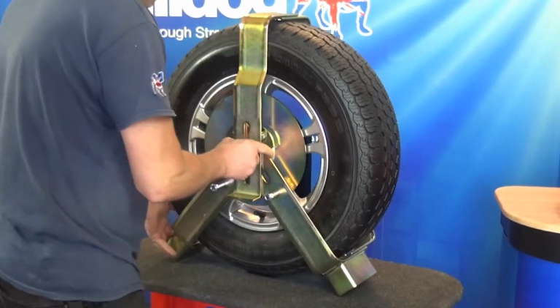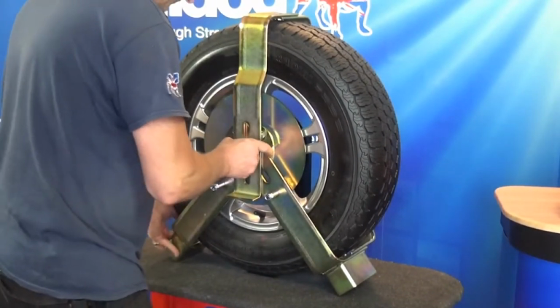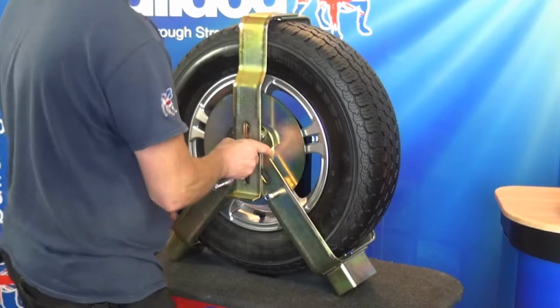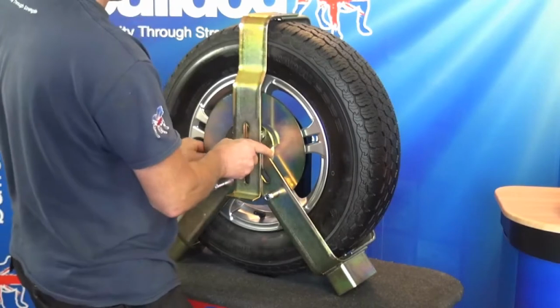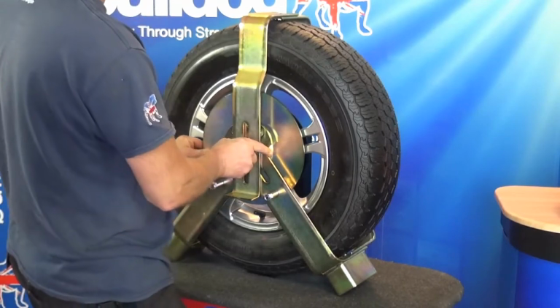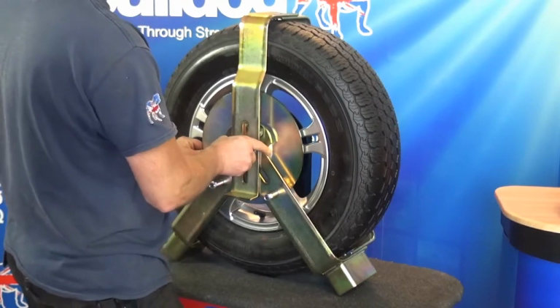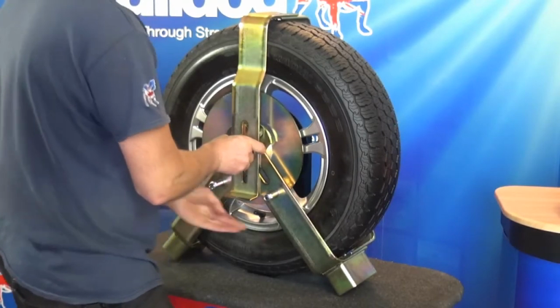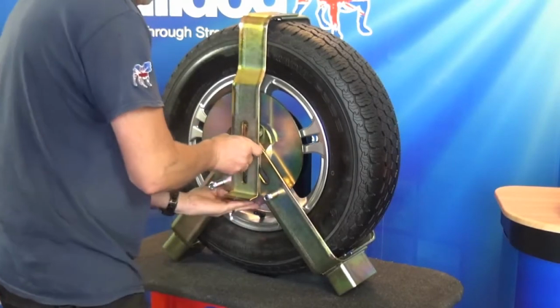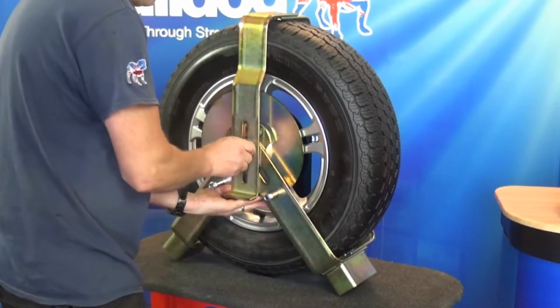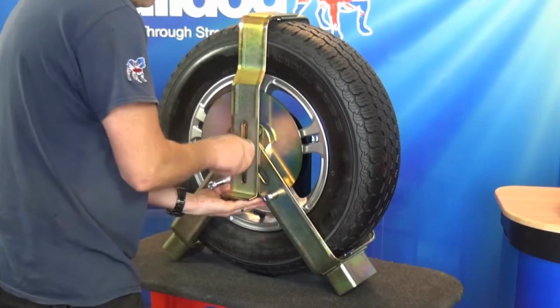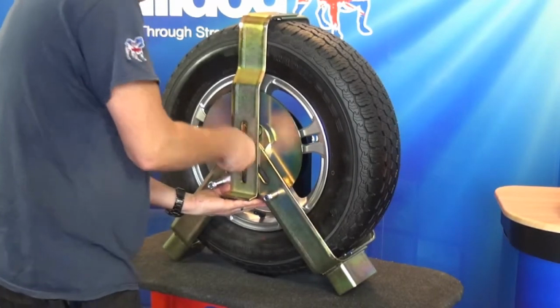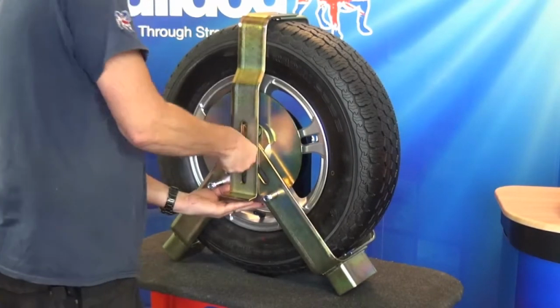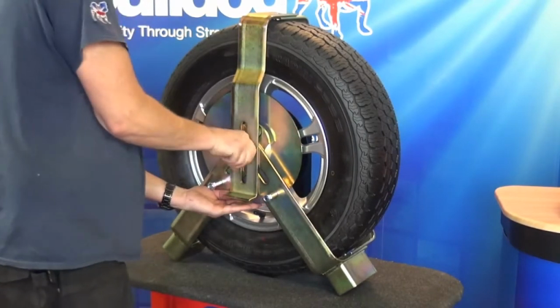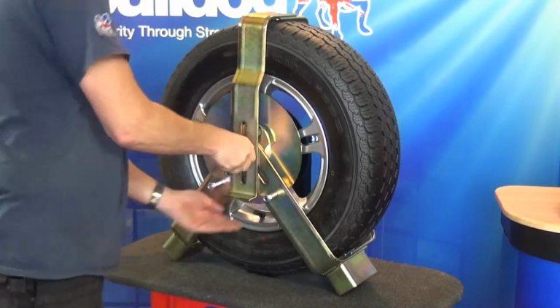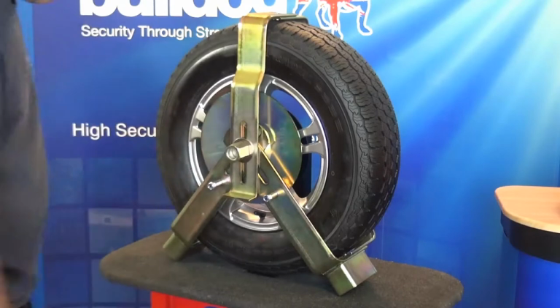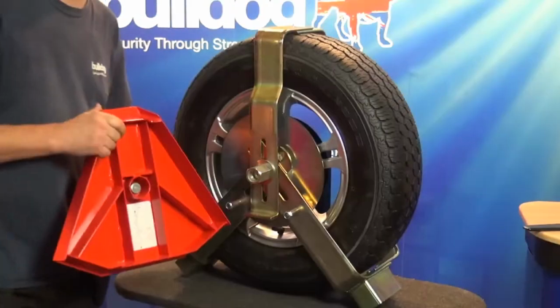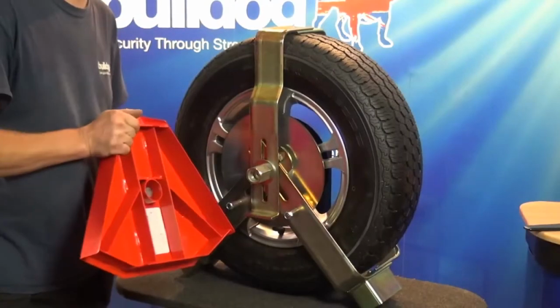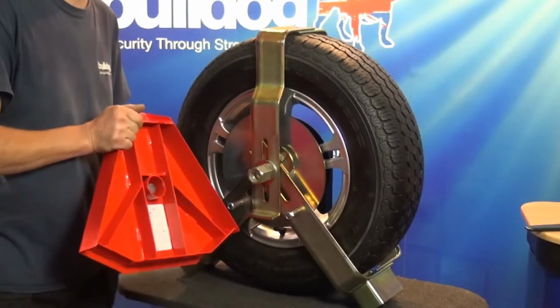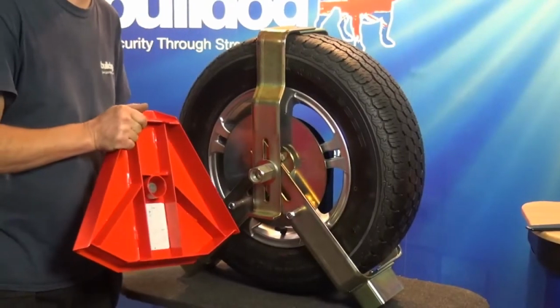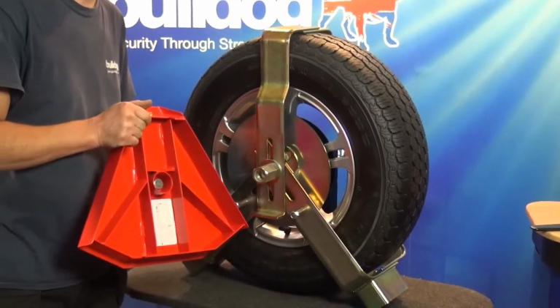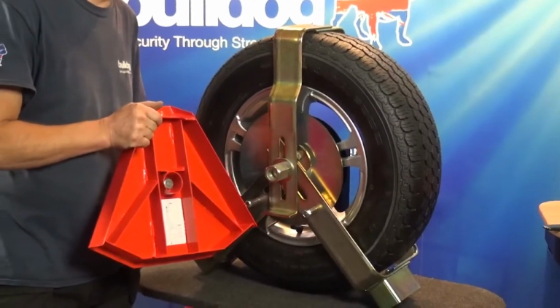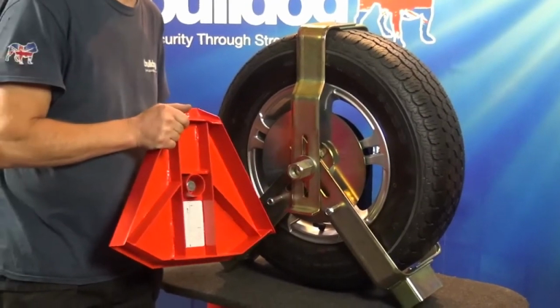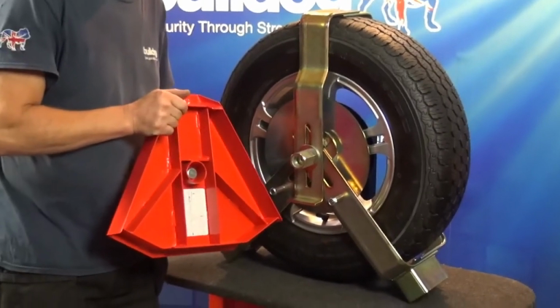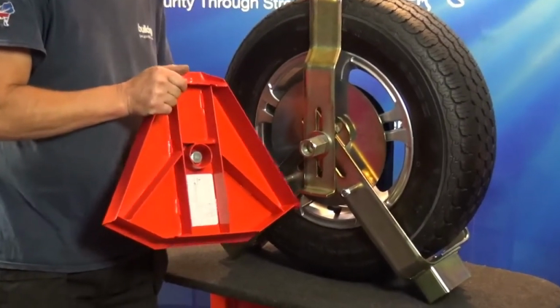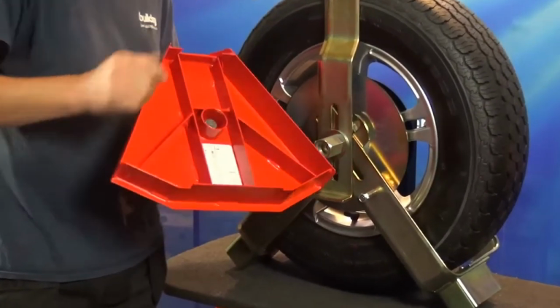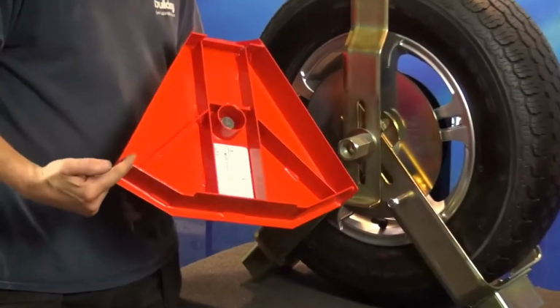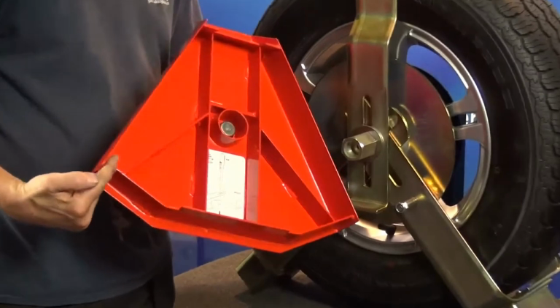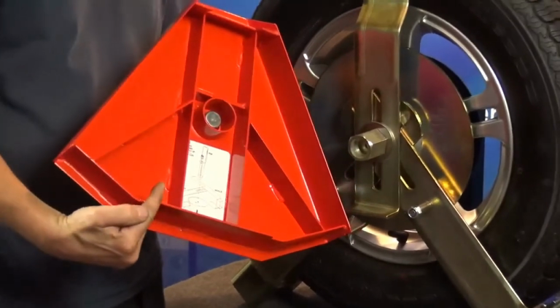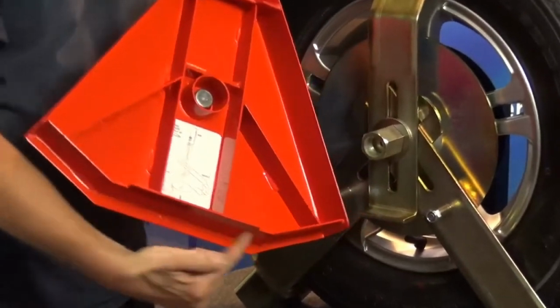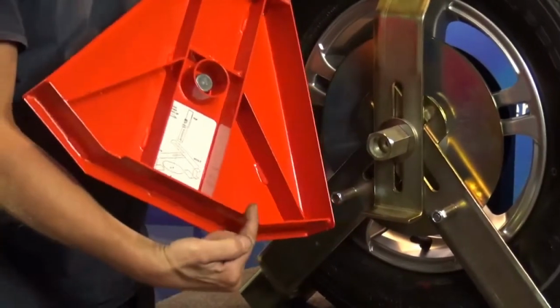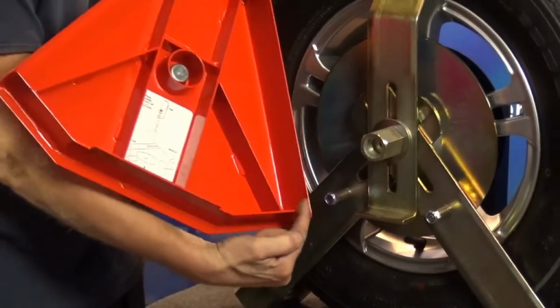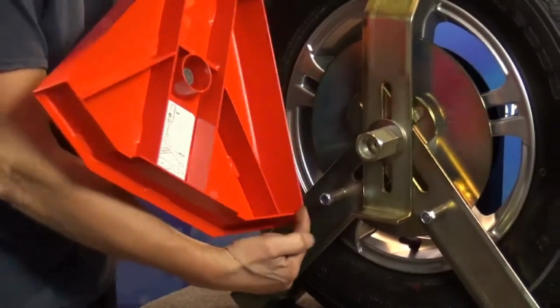Now hand tighten the nut. Before you tighten the nut, make sure the two bottom cut outs on the red hood align with the bottom arms.